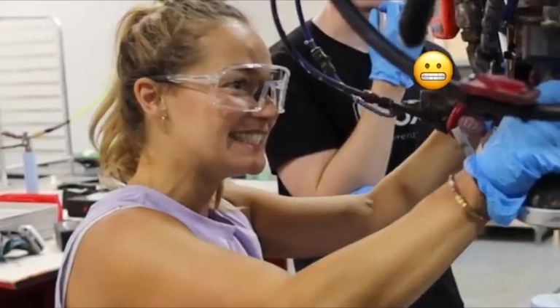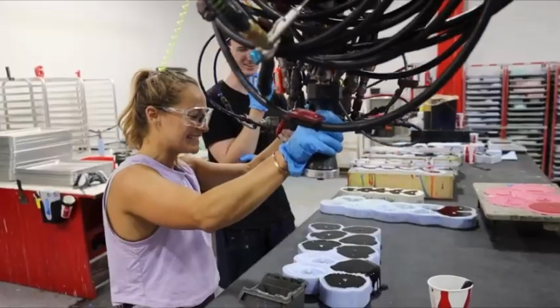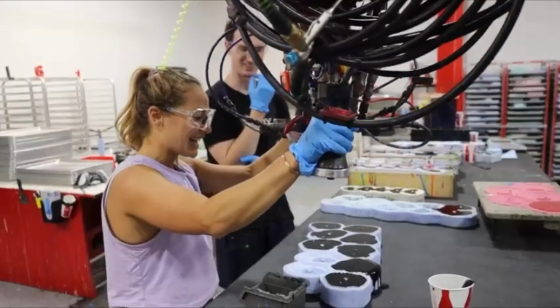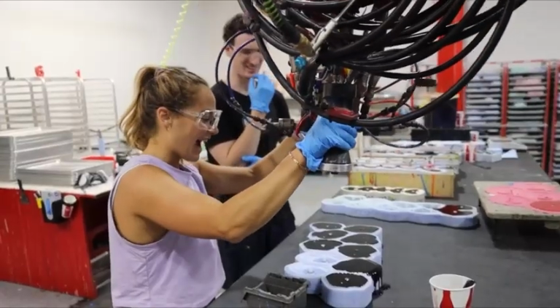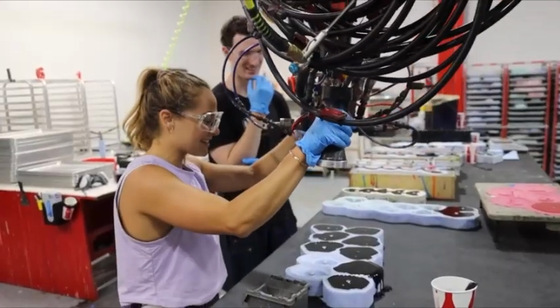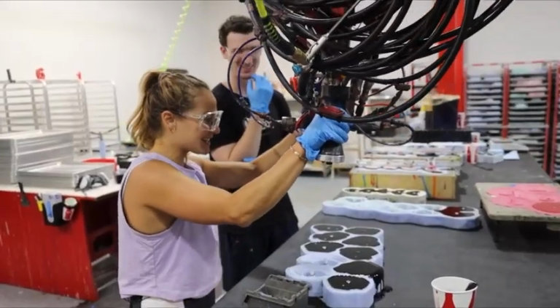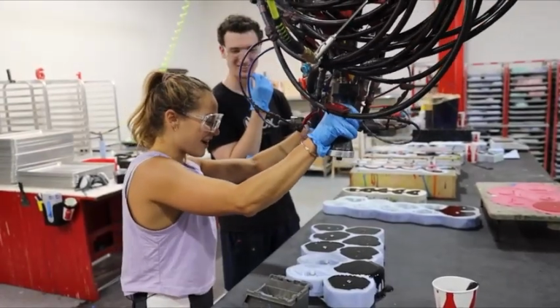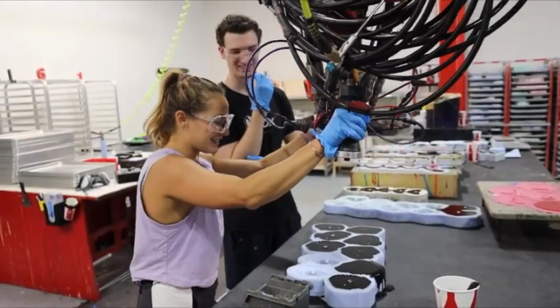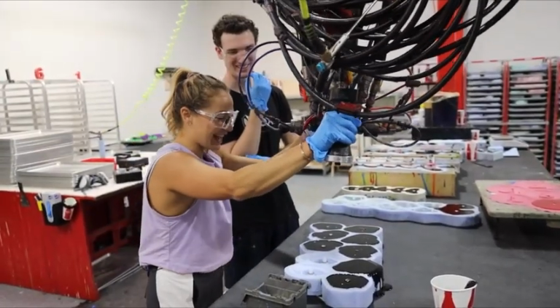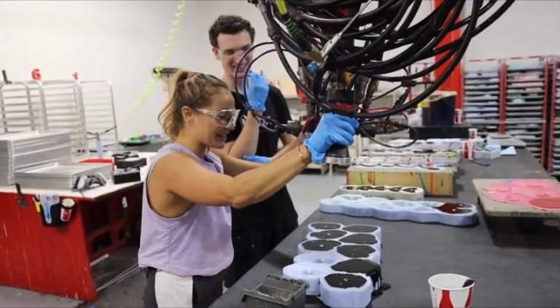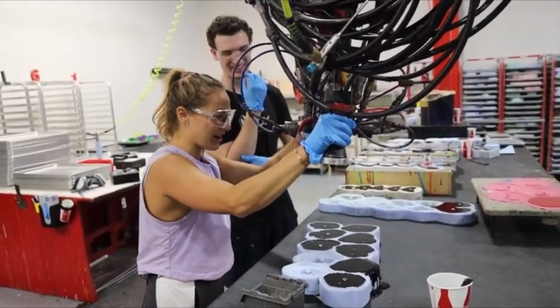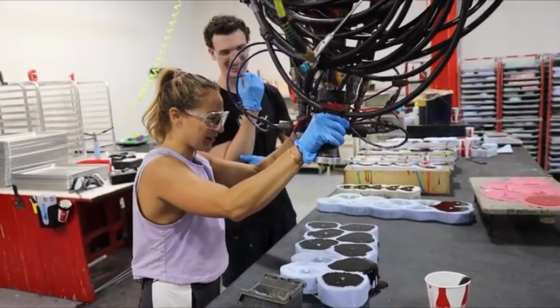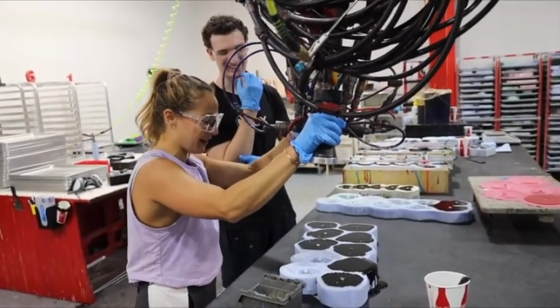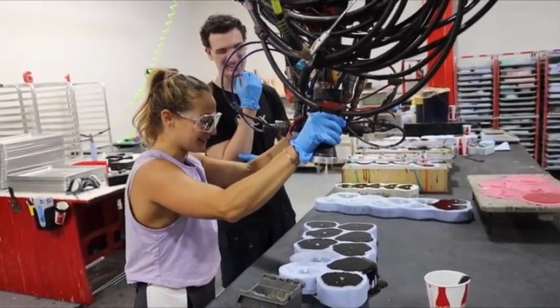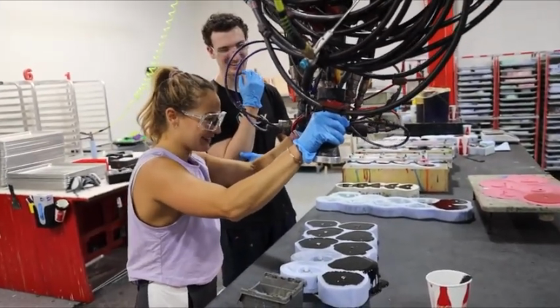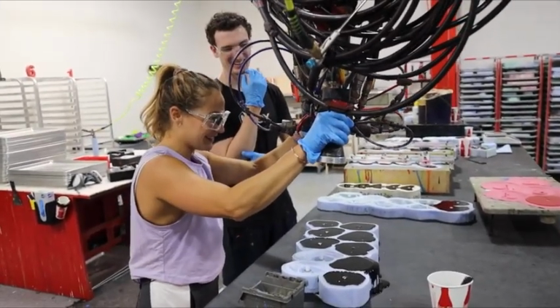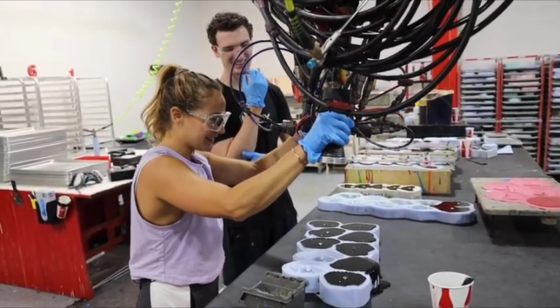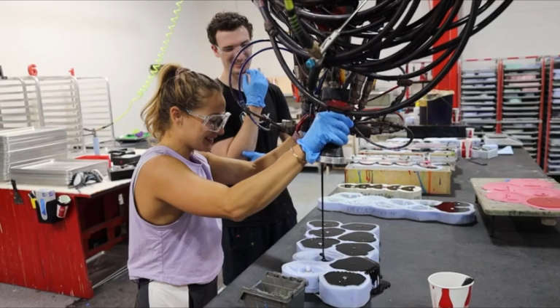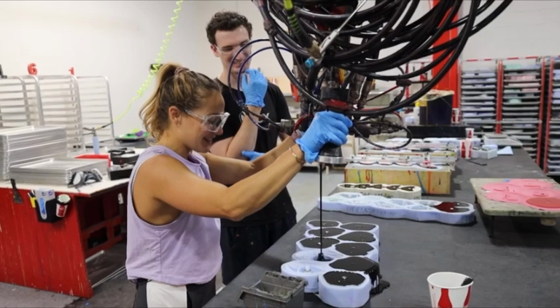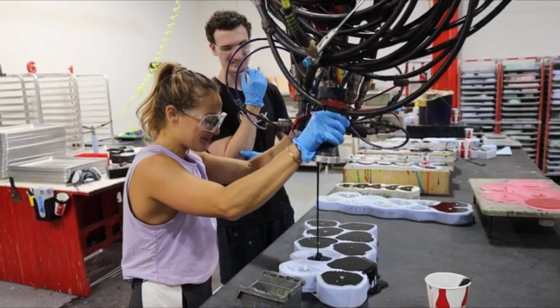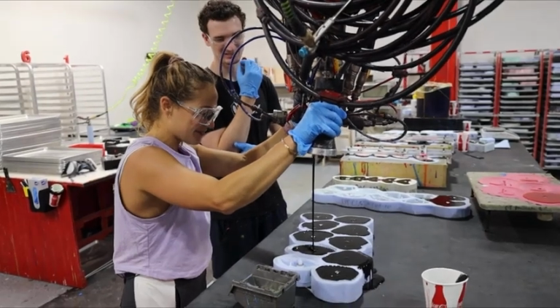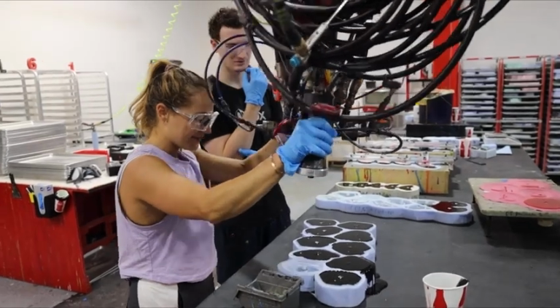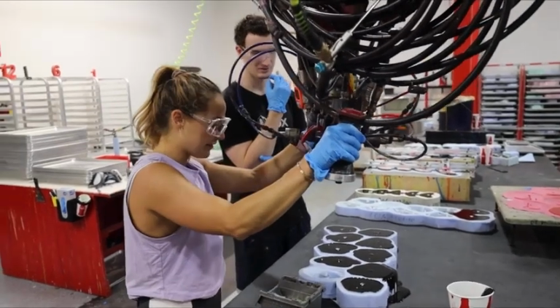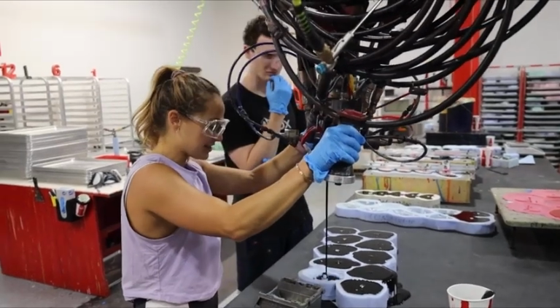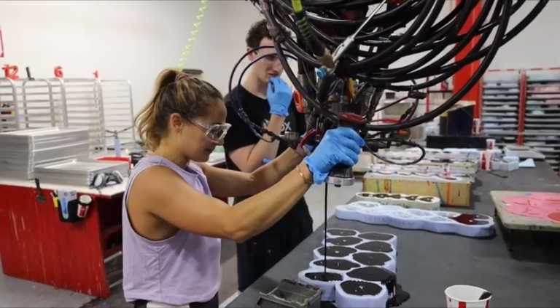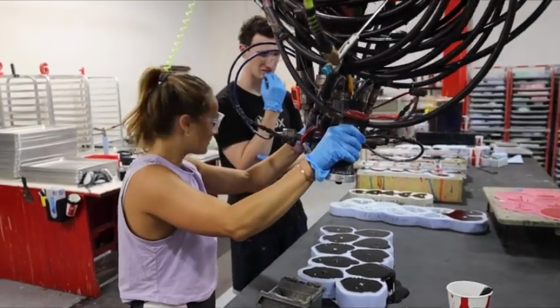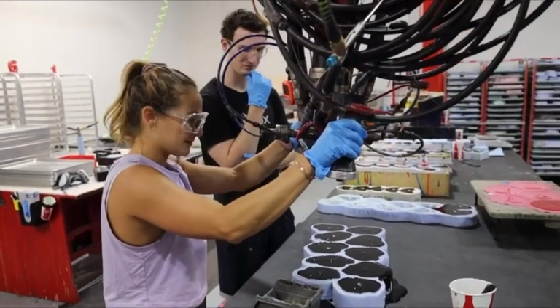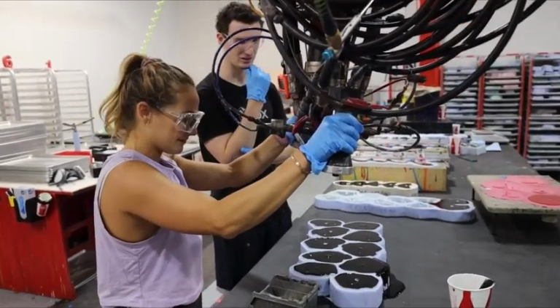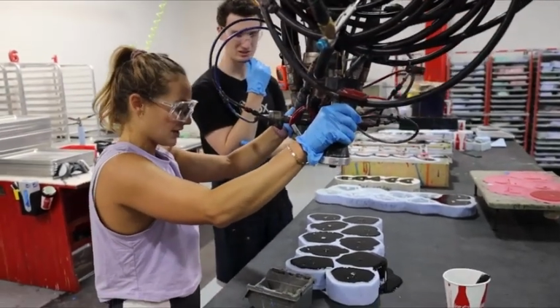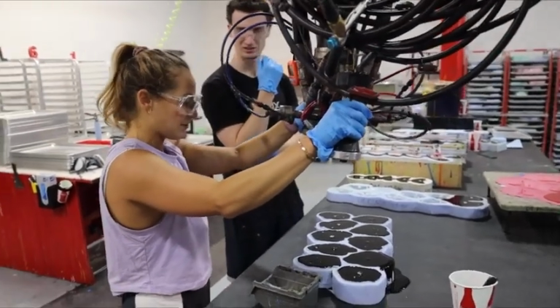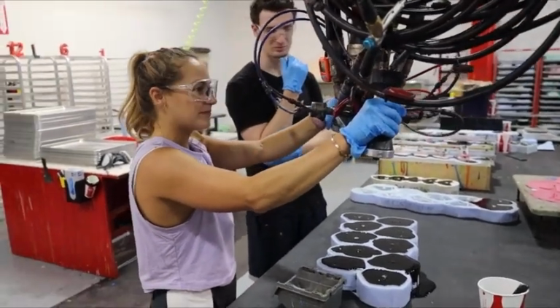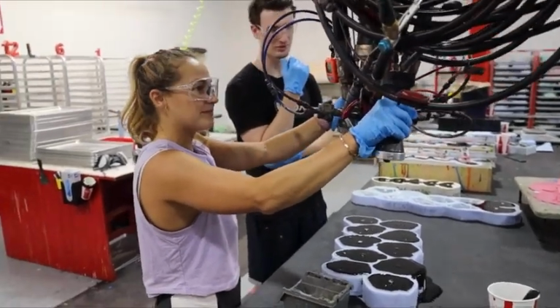I was doing so well until I went overboard. Sweet, perfect.